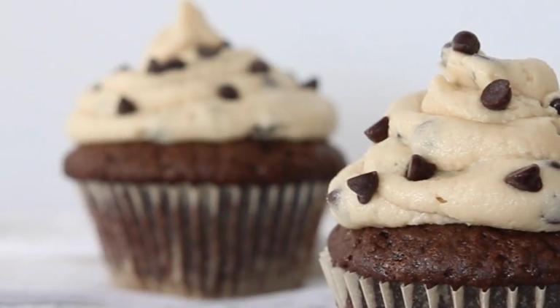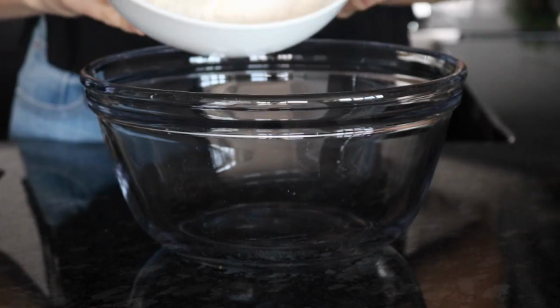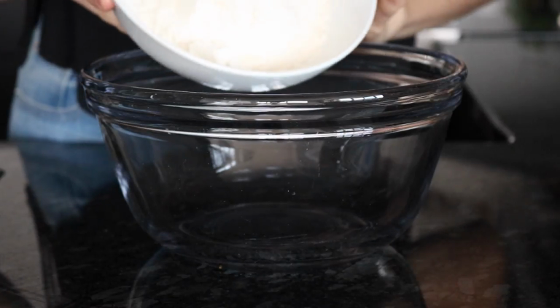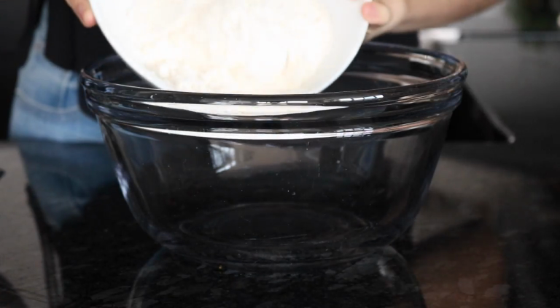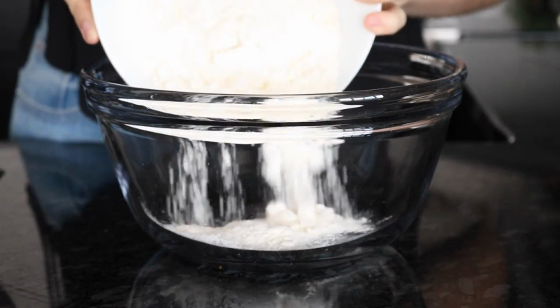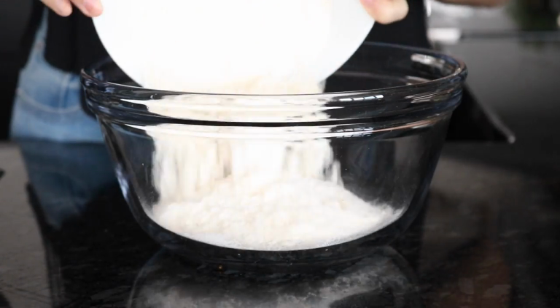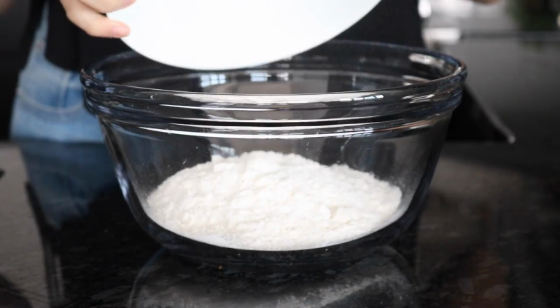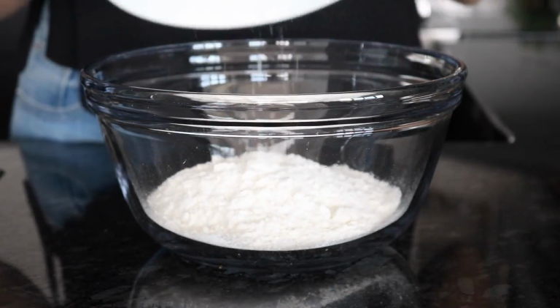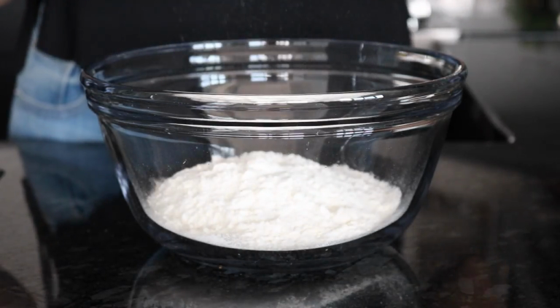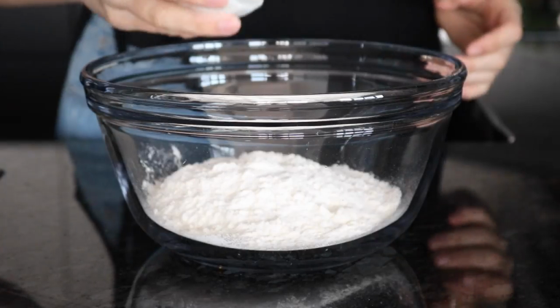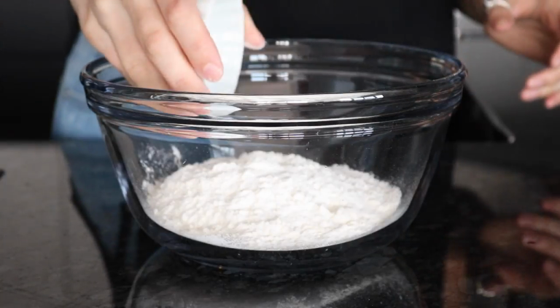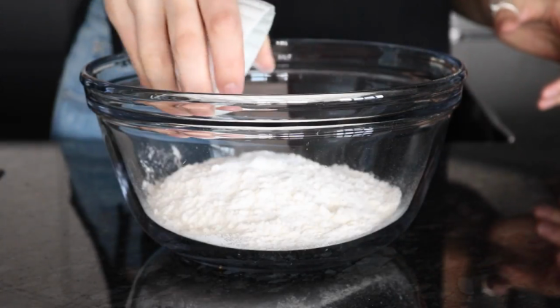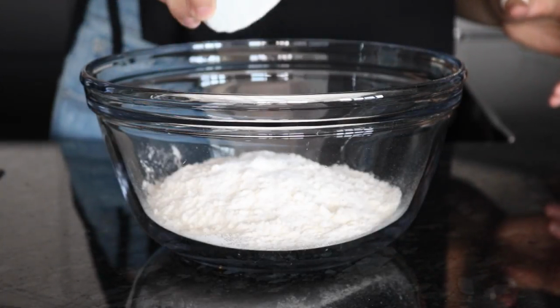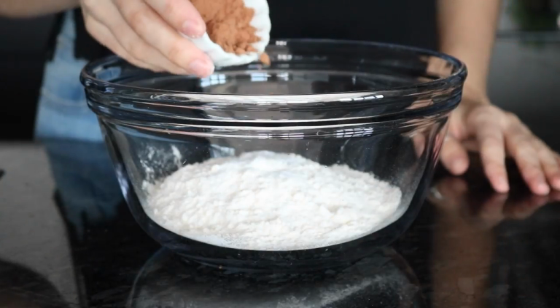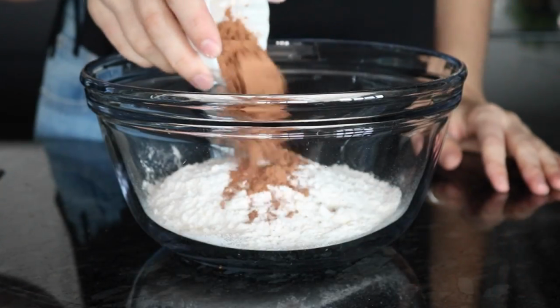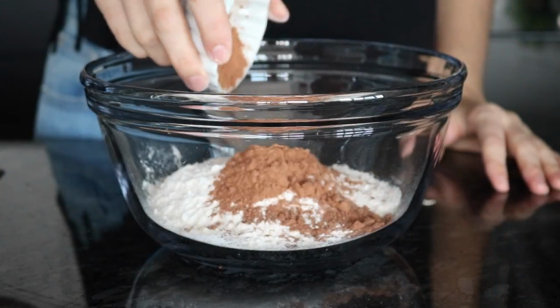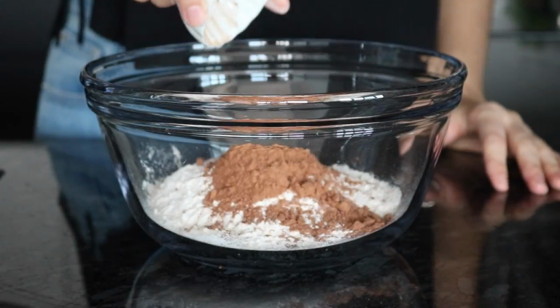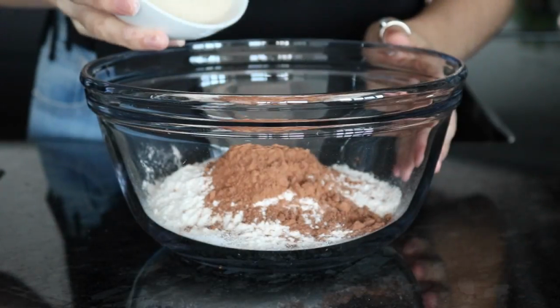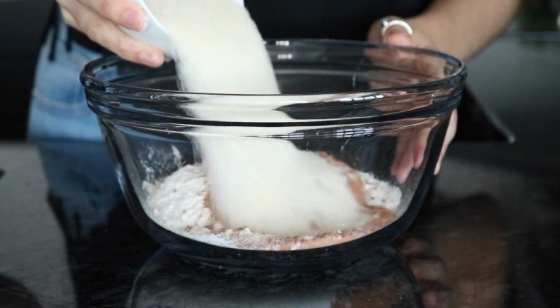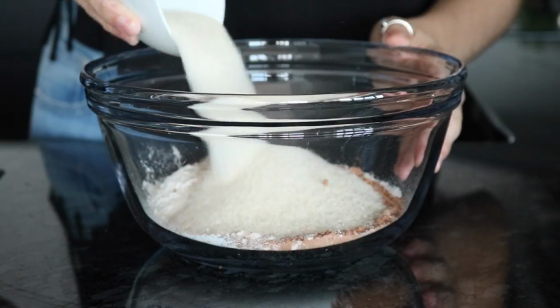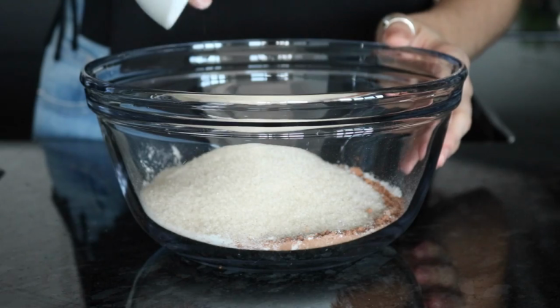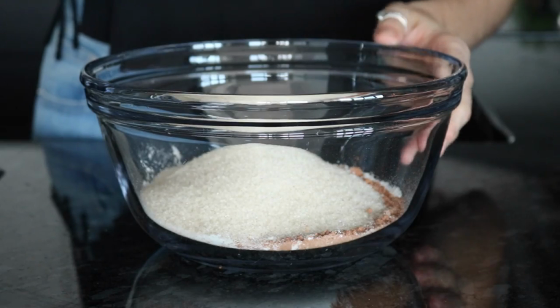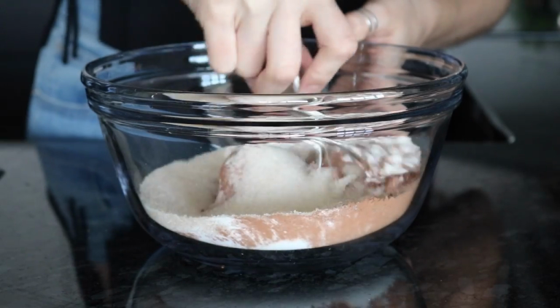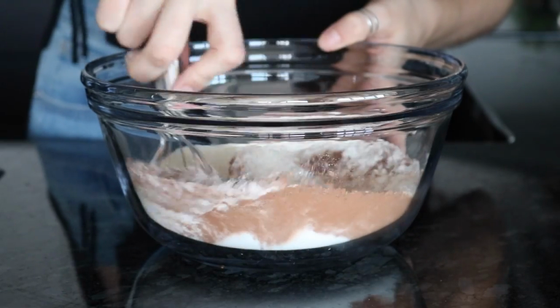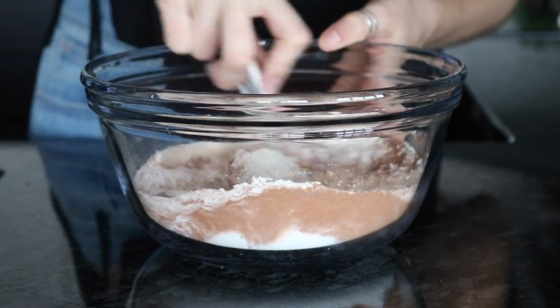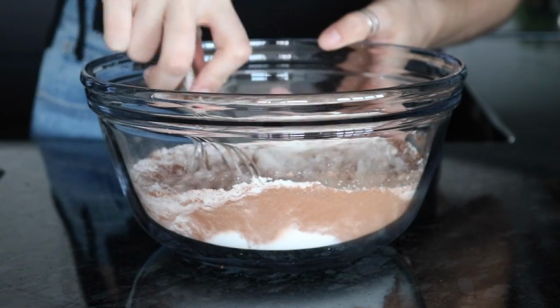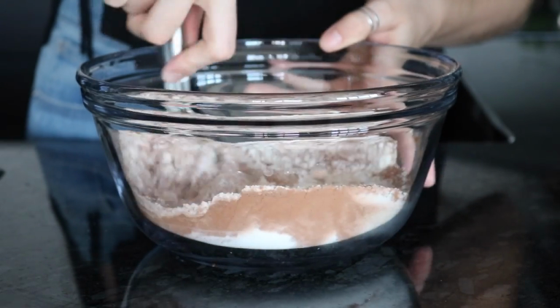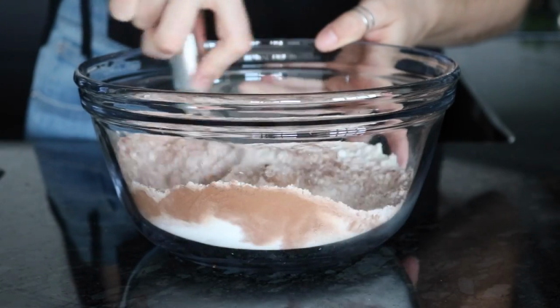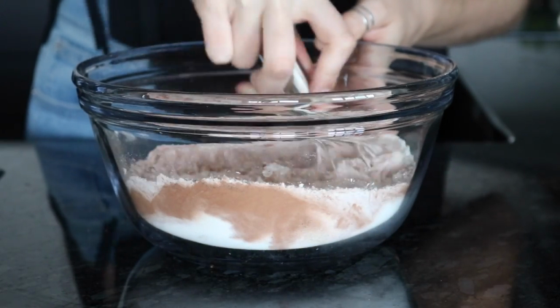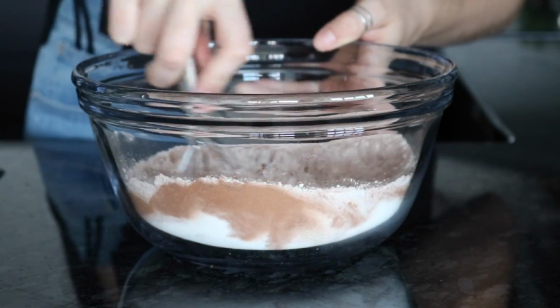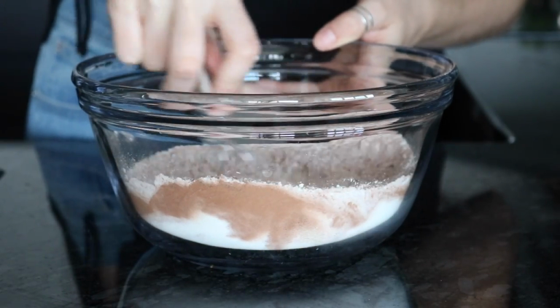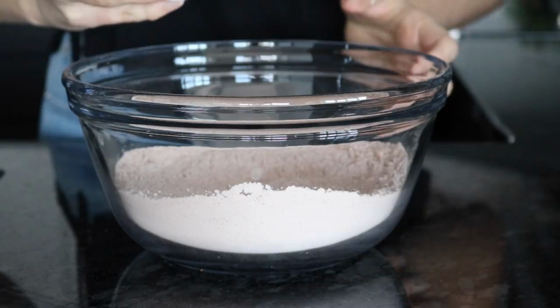Start off by adding some flour to a big mixing bowl, then add some baking soda, cocoa, and sugar. Whisk that together until it's combined and there are no lumps.